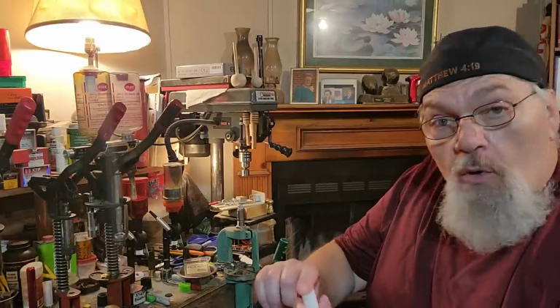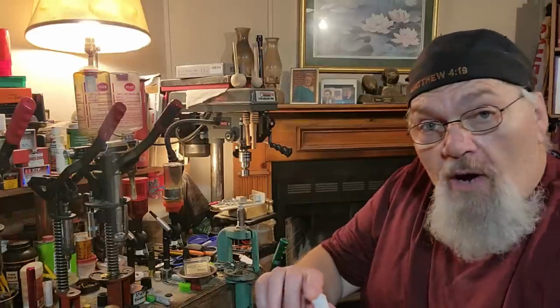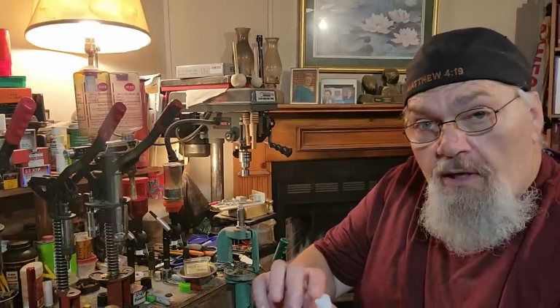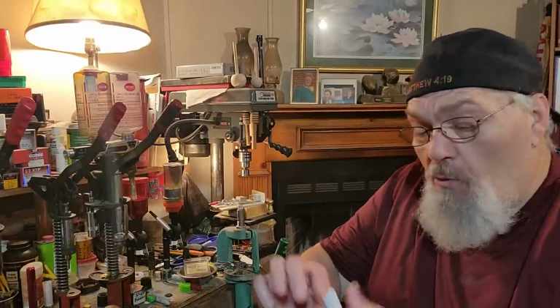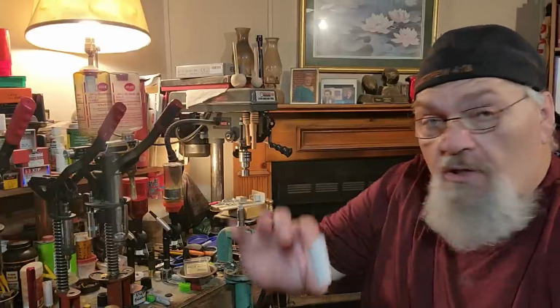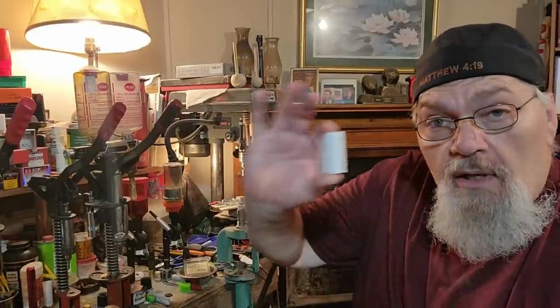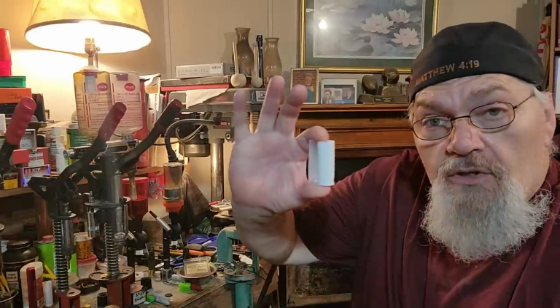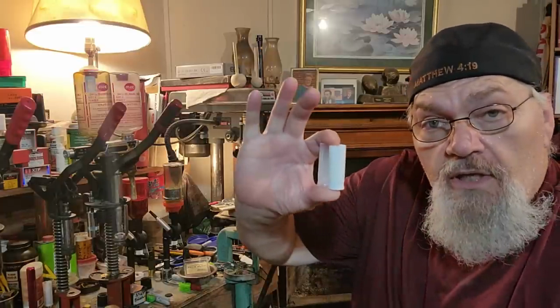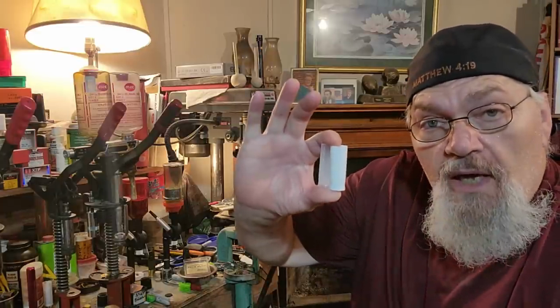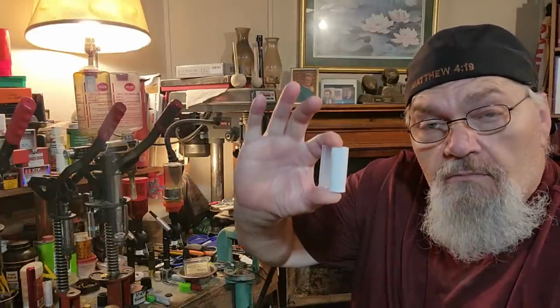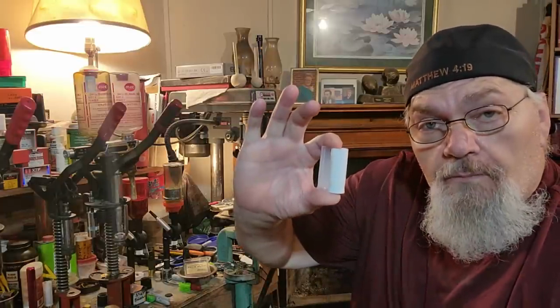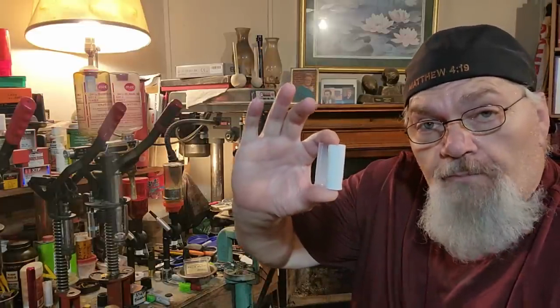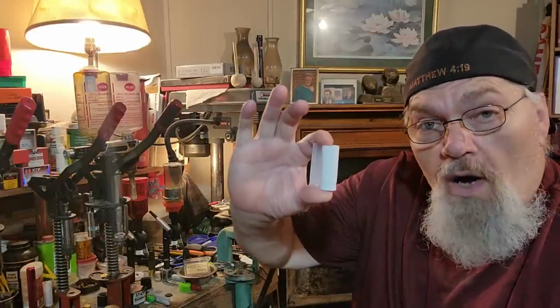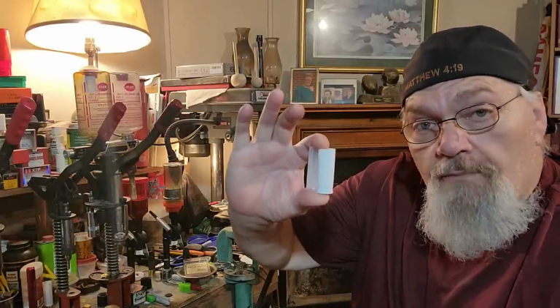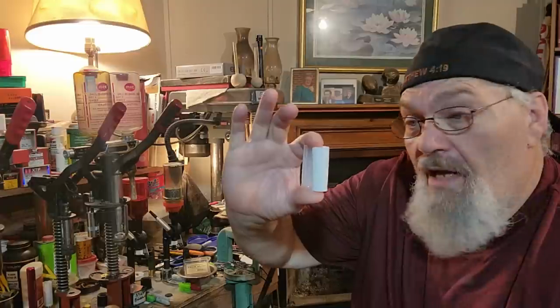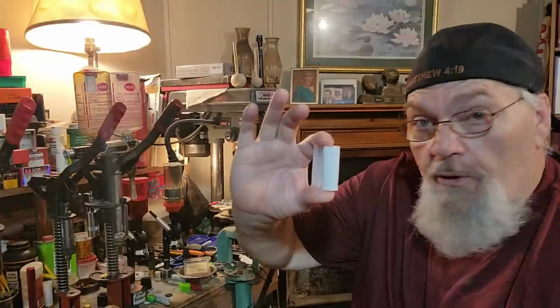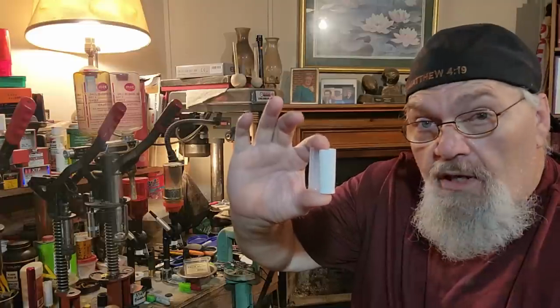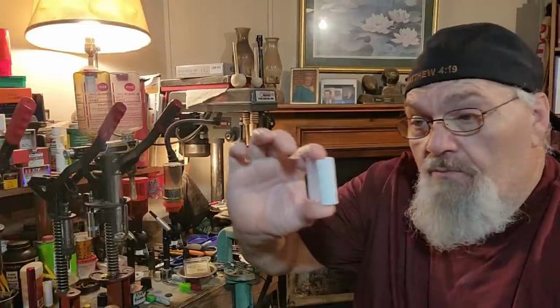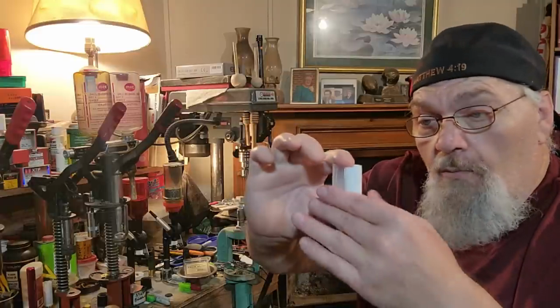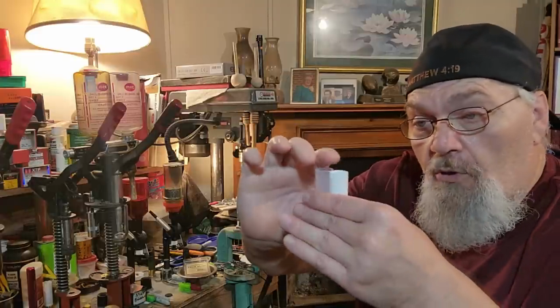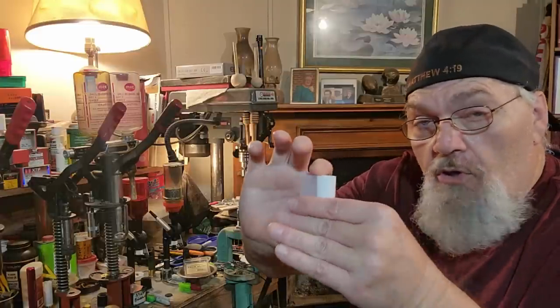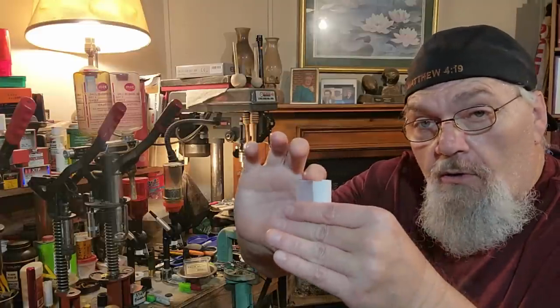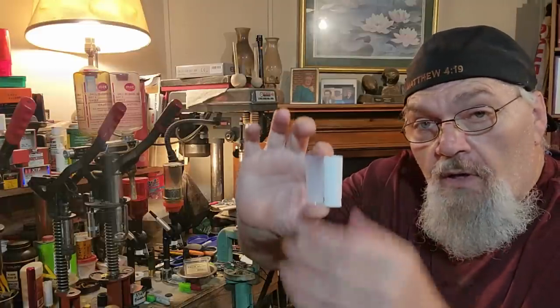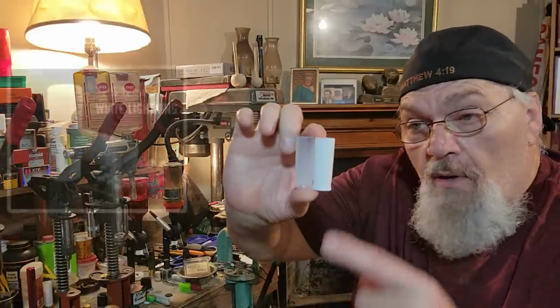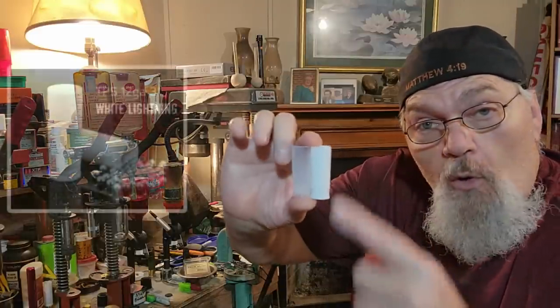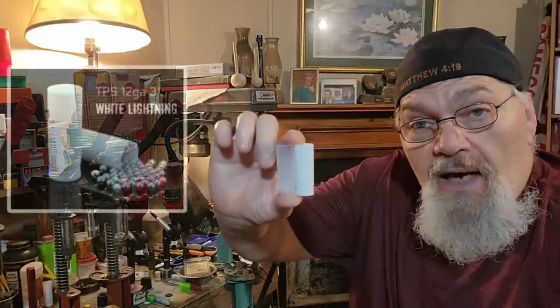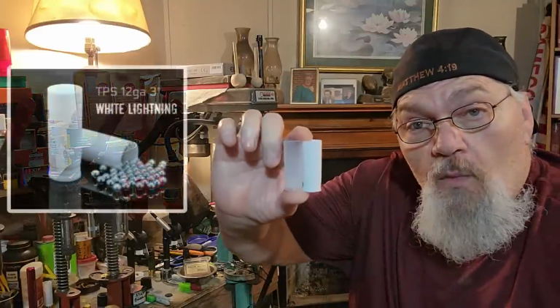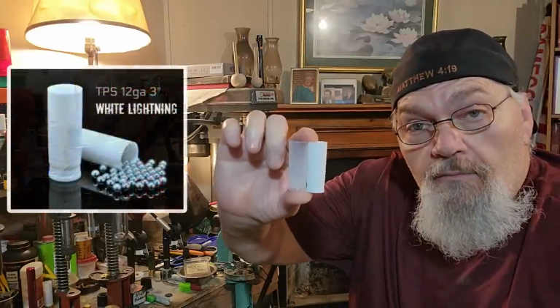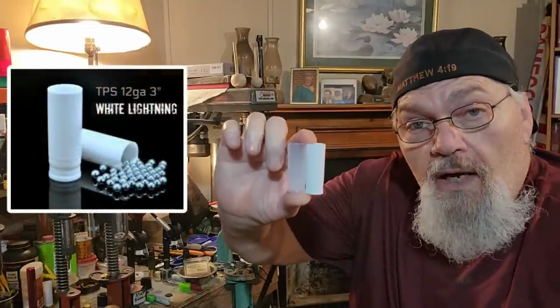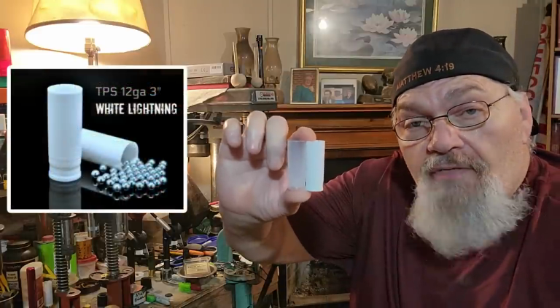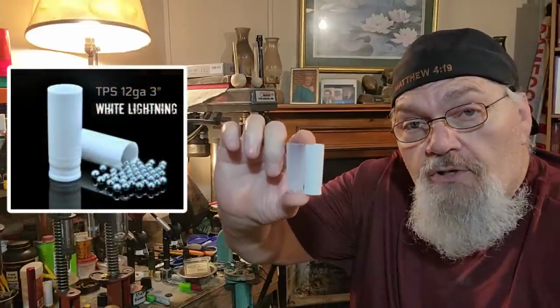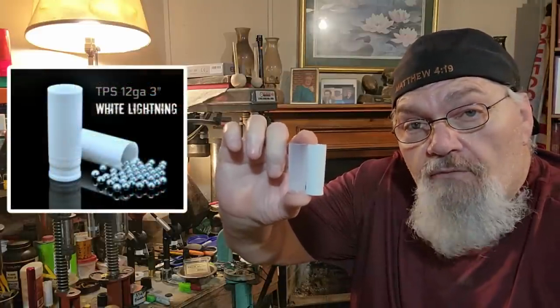One of the primary components is the TPS wad — not only the three inch. Remember the old White Lightning wad? Yeah, I've got thousands of them.